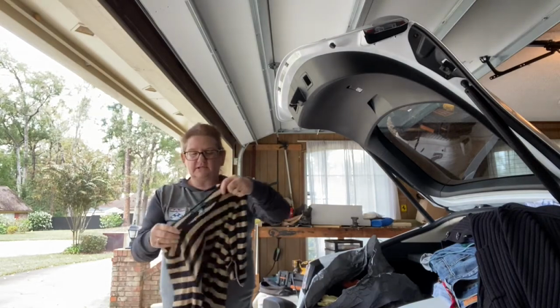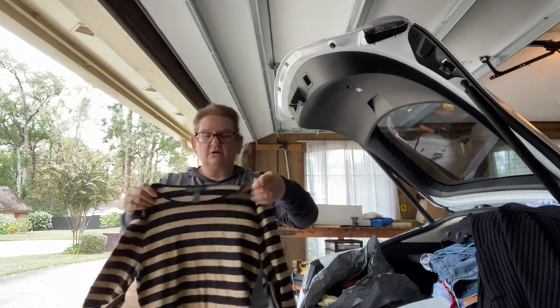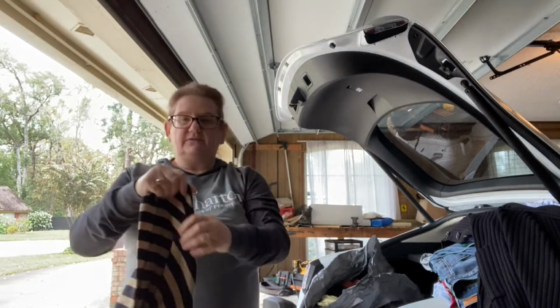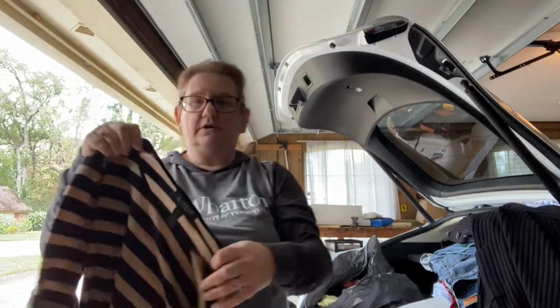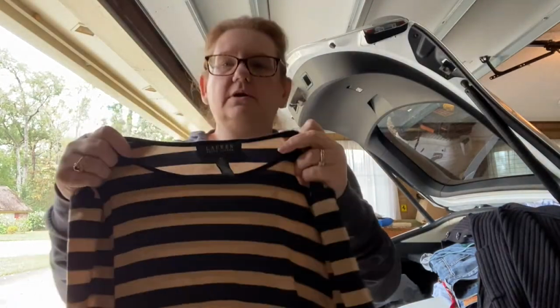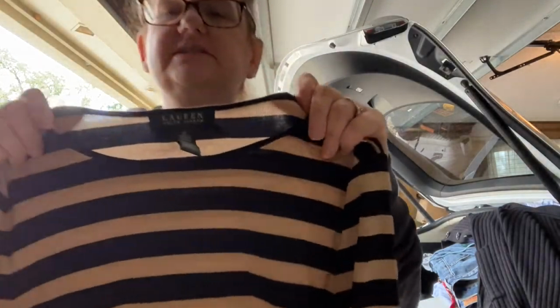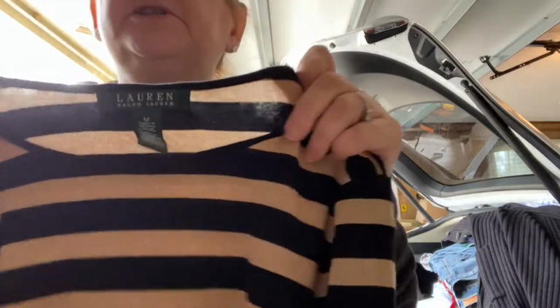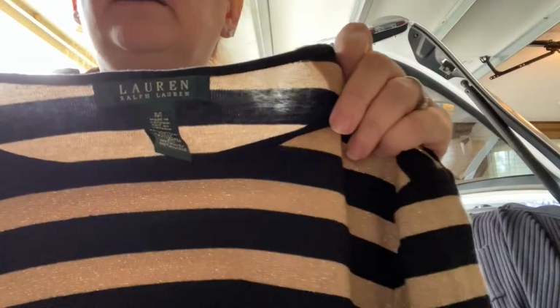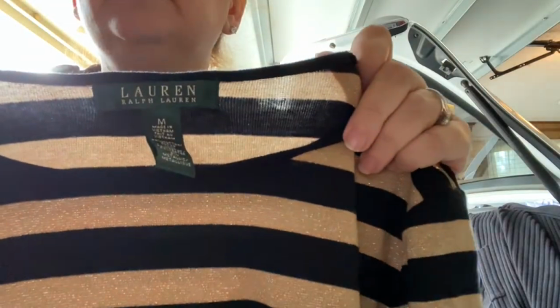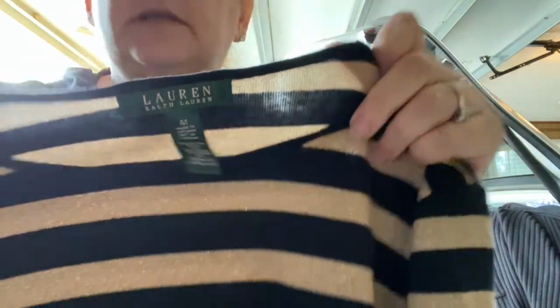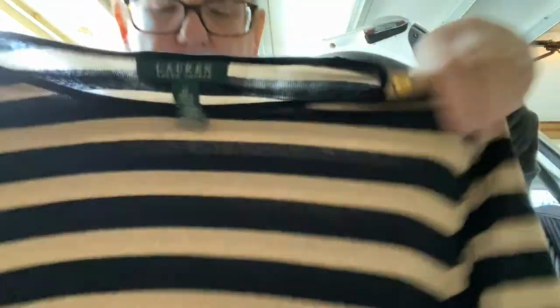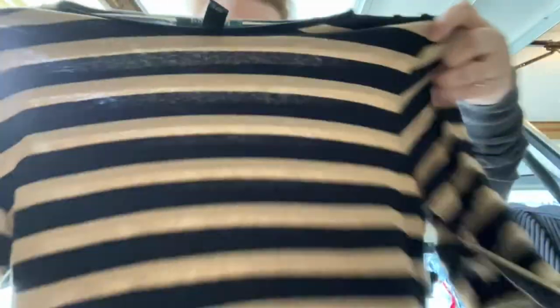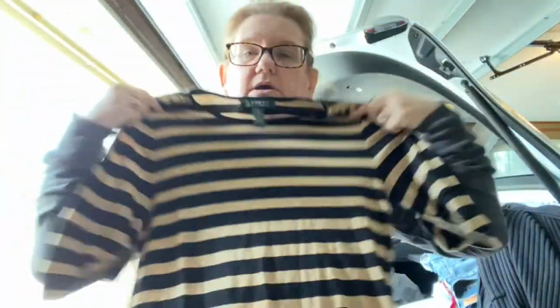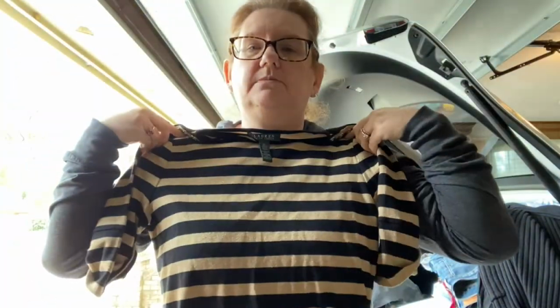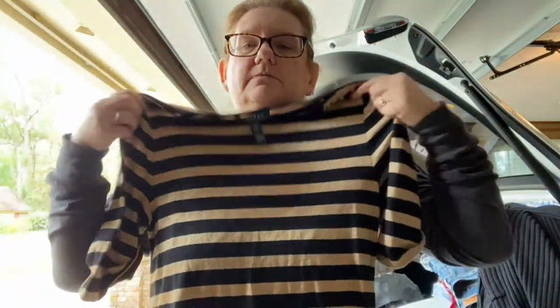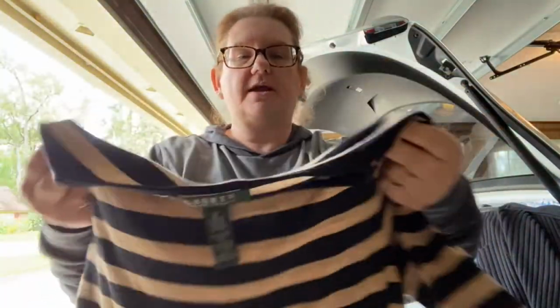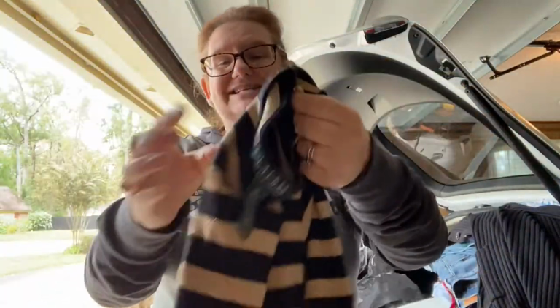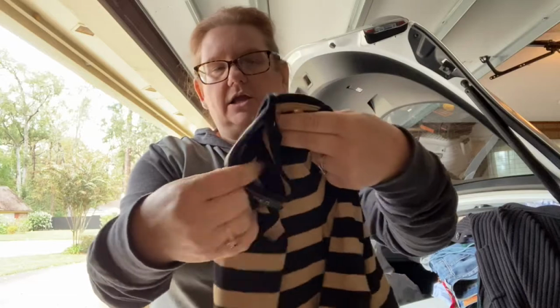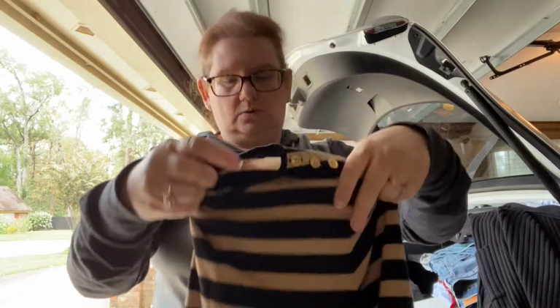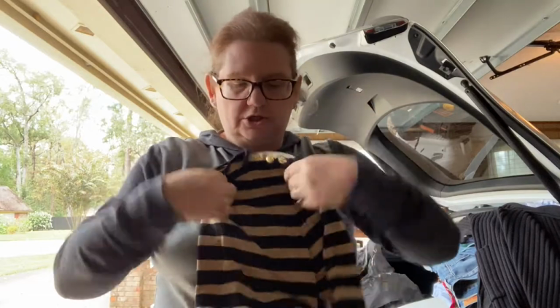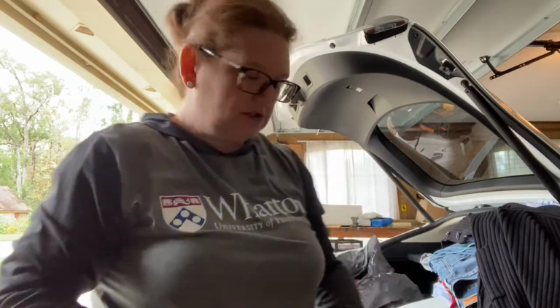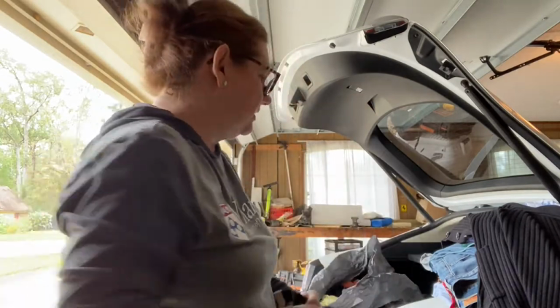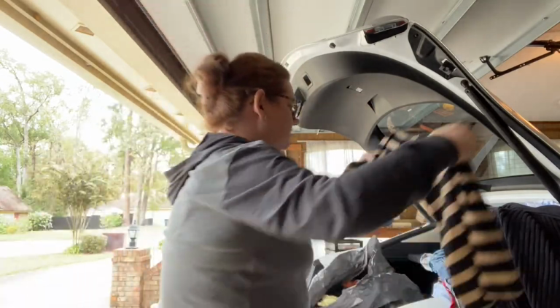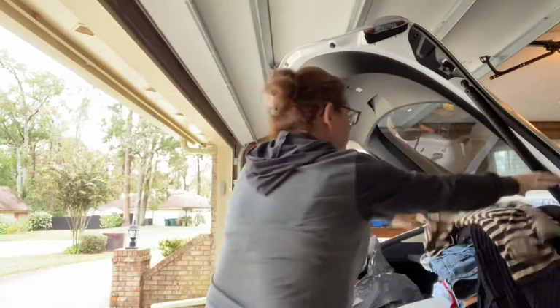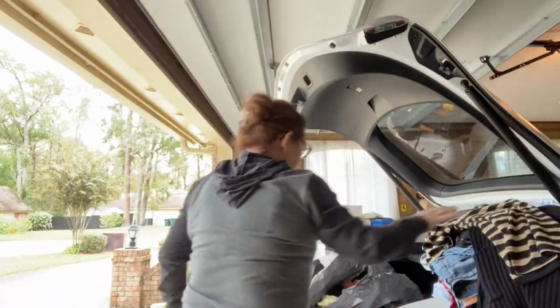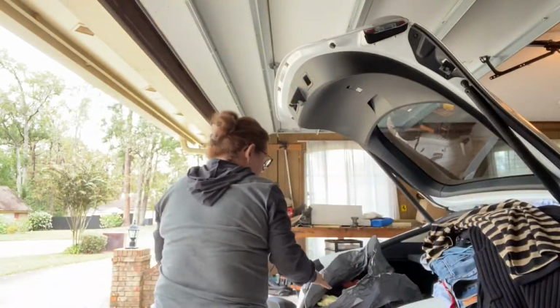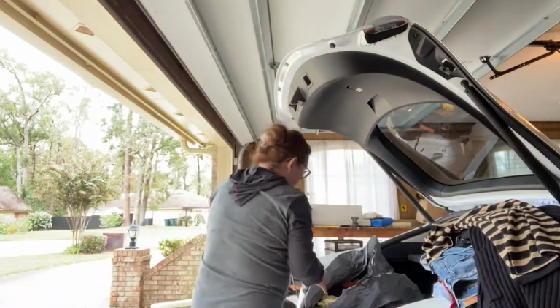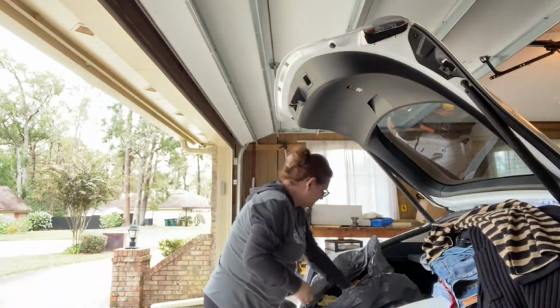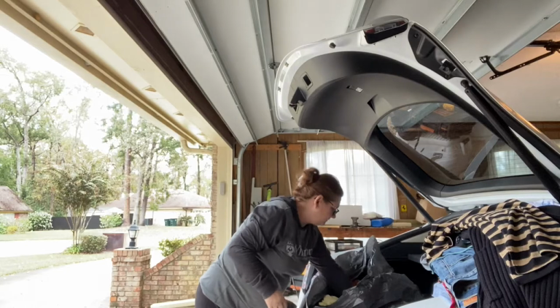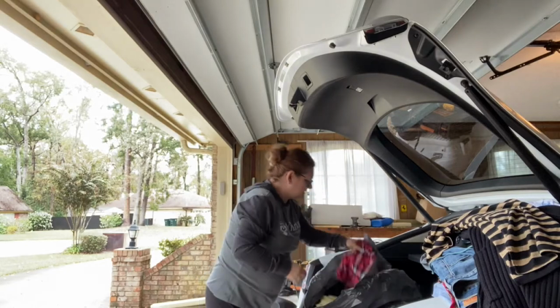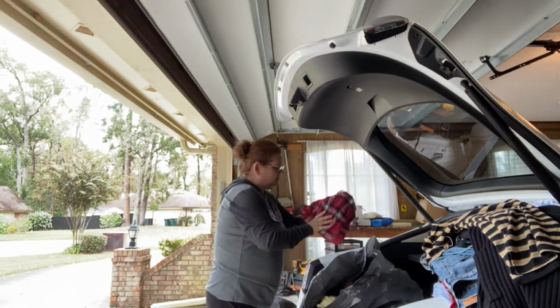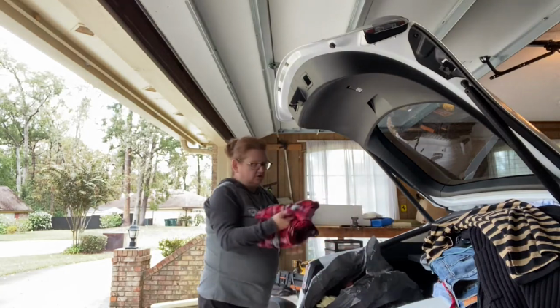This is a Lauren by Ralph Lauren. Nothing special about this — it's just a striped metallic gold shirt. I like Ralph Lauren's dress, whether it's Lauren or not Lauren.